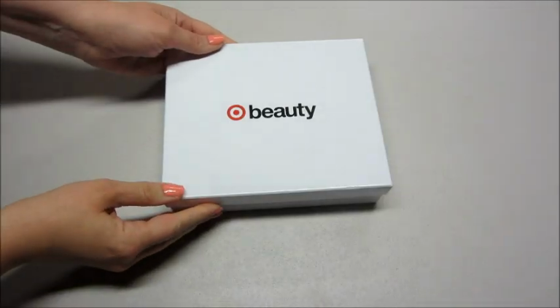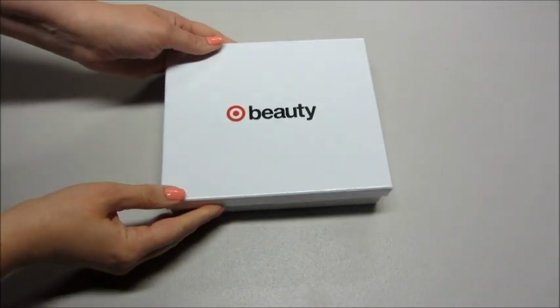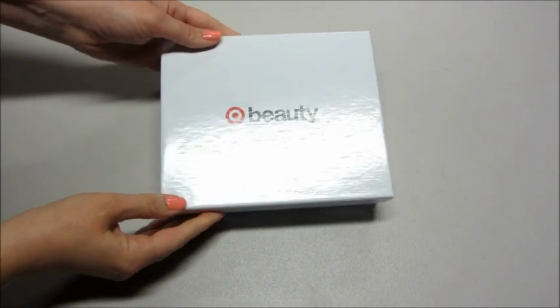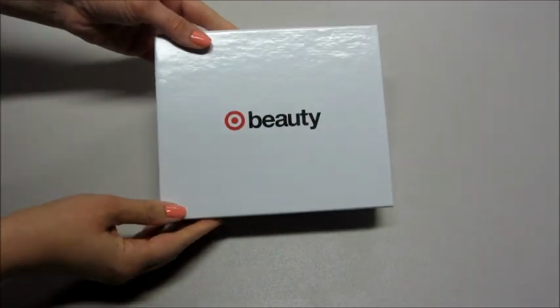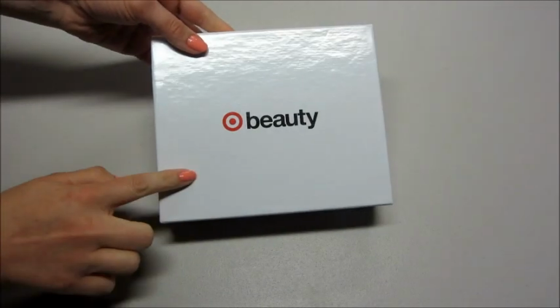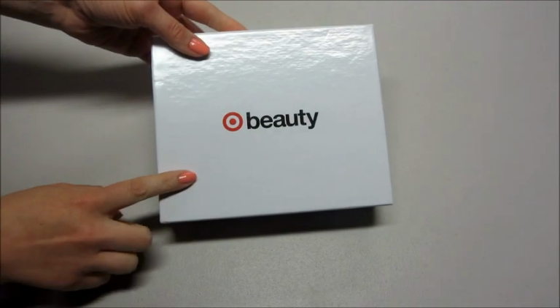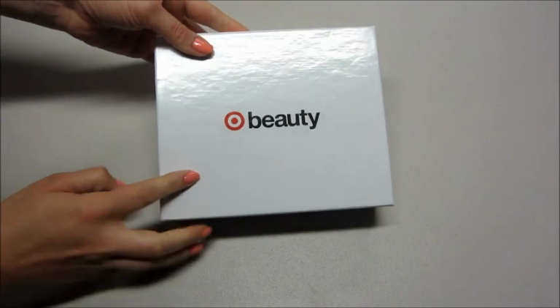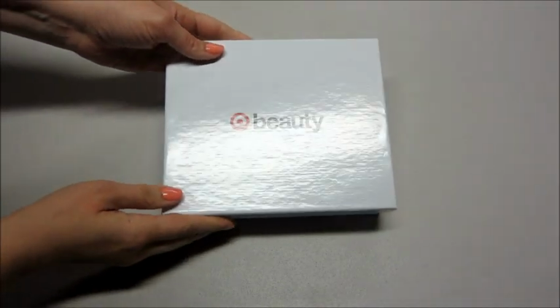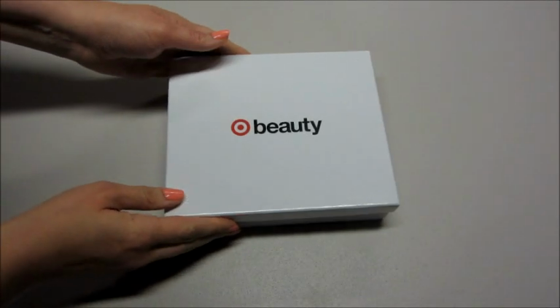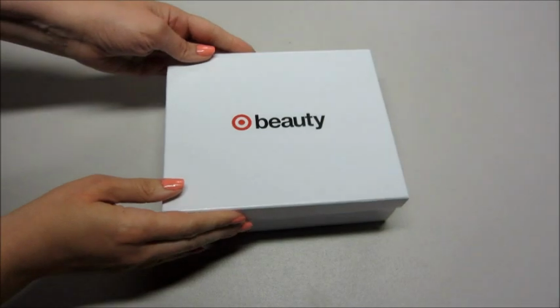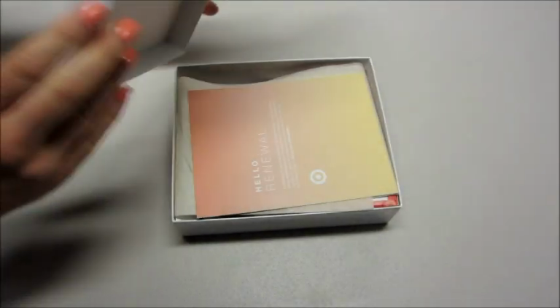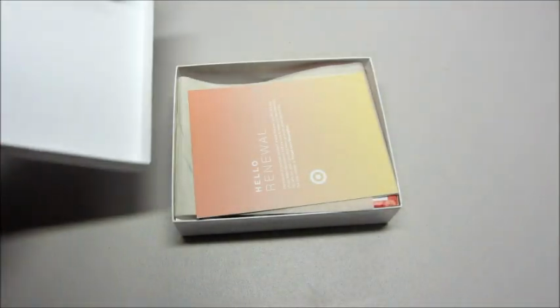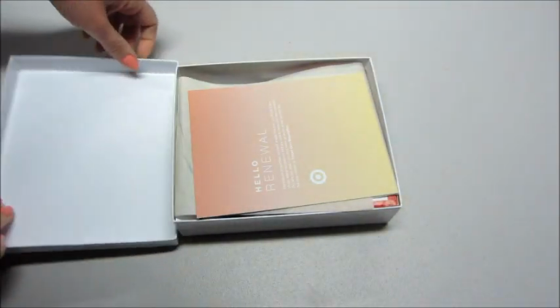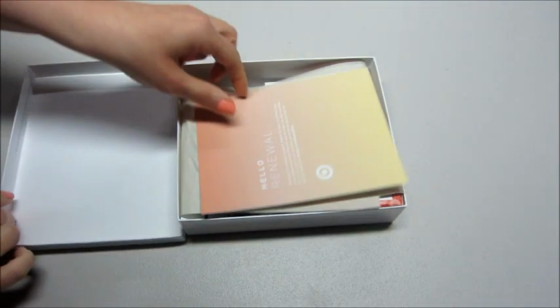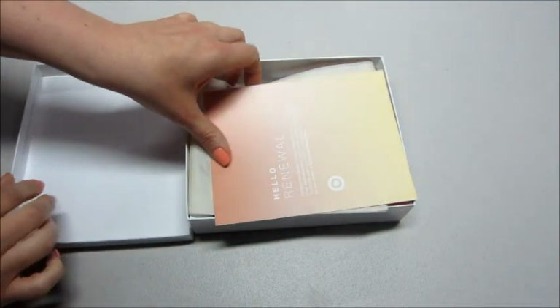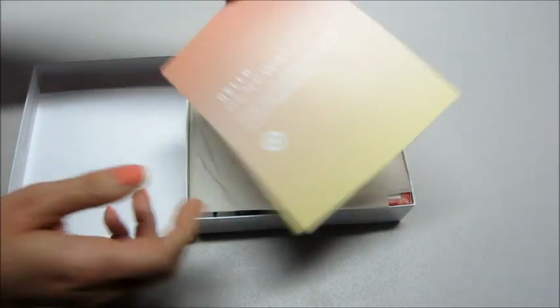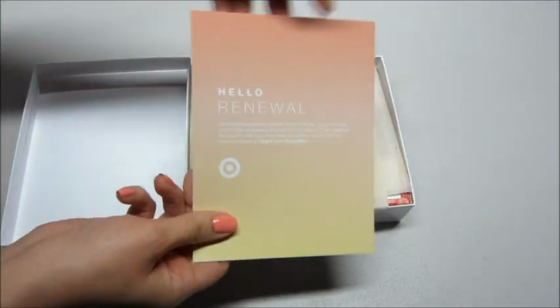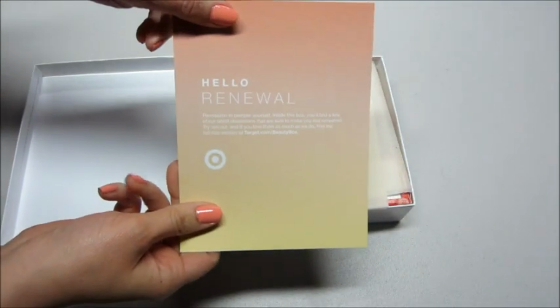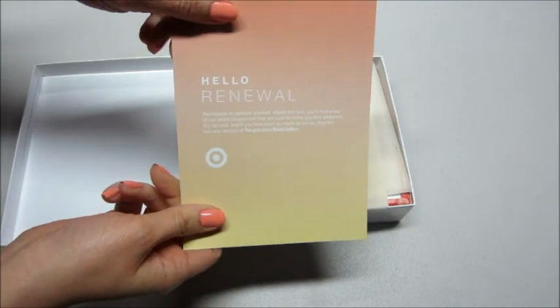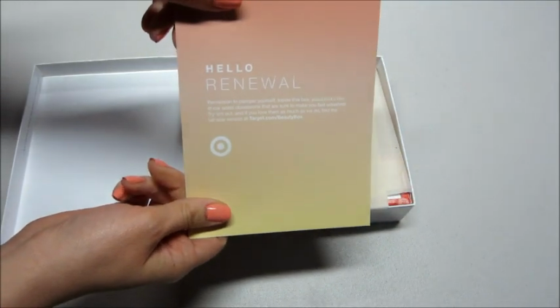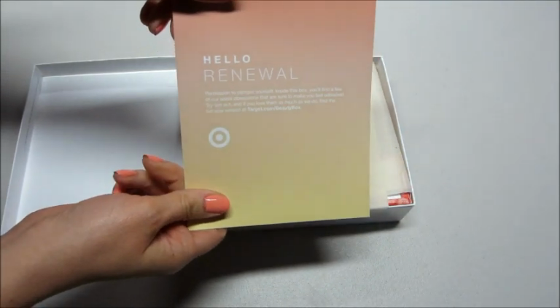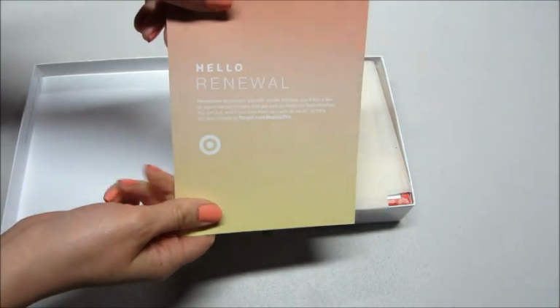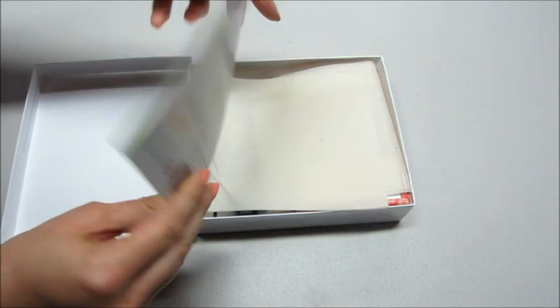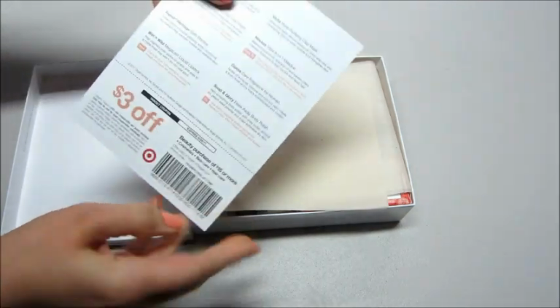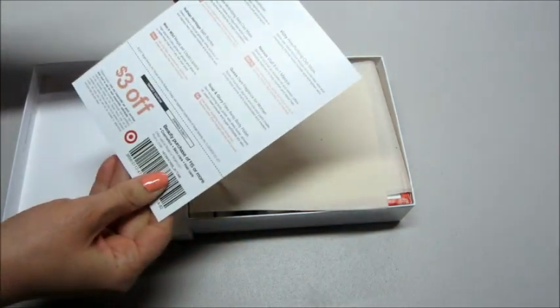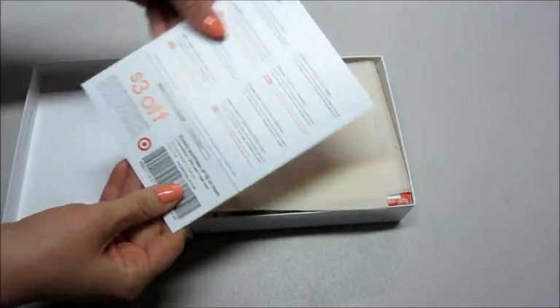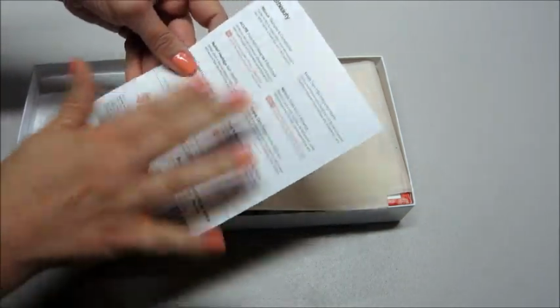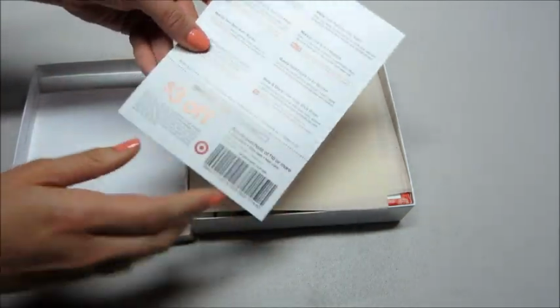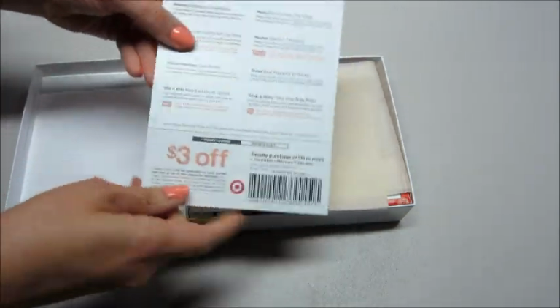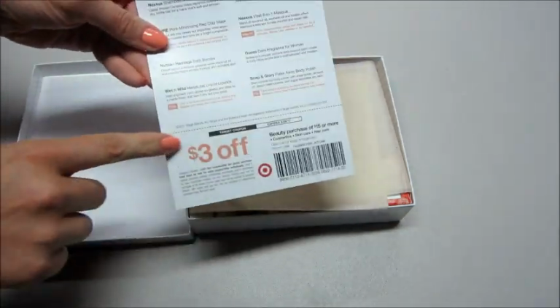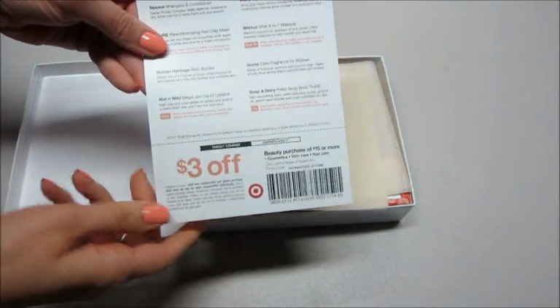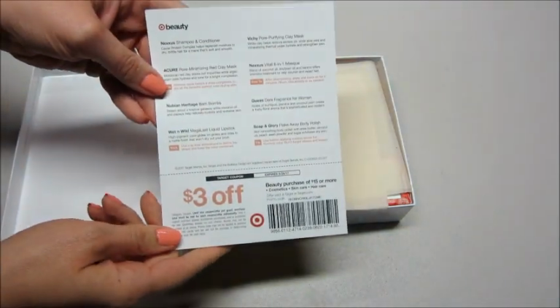Hi guys, today I have the May Target Beauty Box, just came in the mail. The card this month says 'Hello Renewal' — it looks a little bit different, but we still get the three dollar coupon.